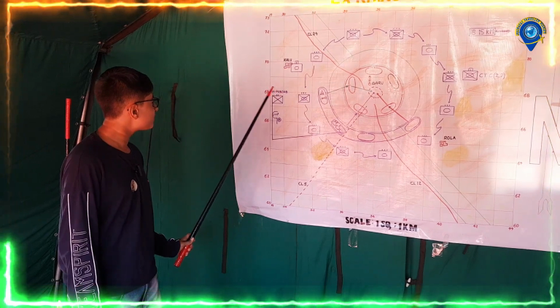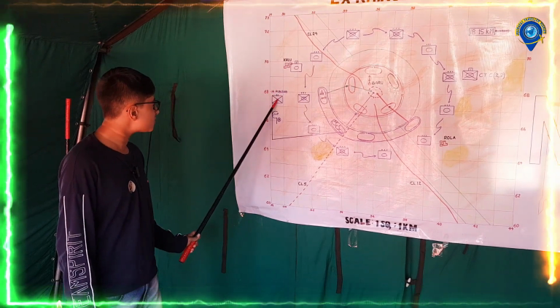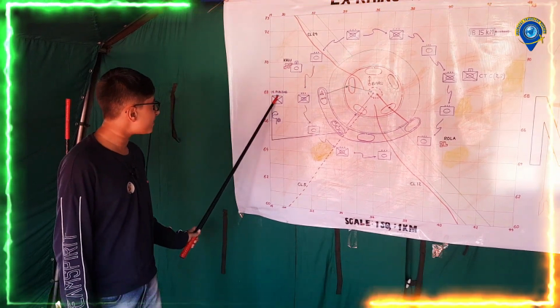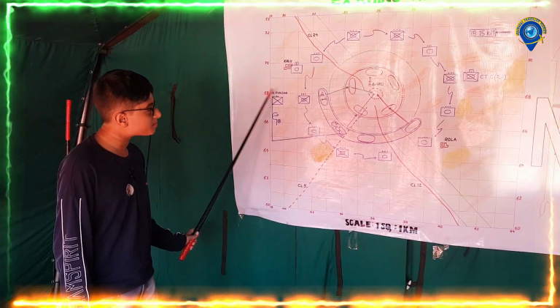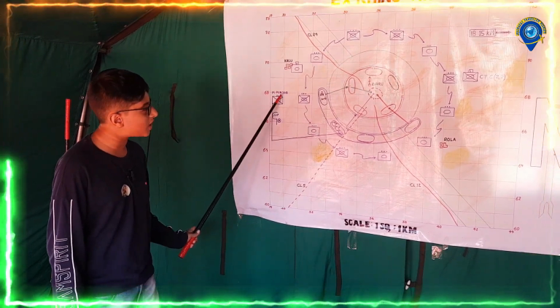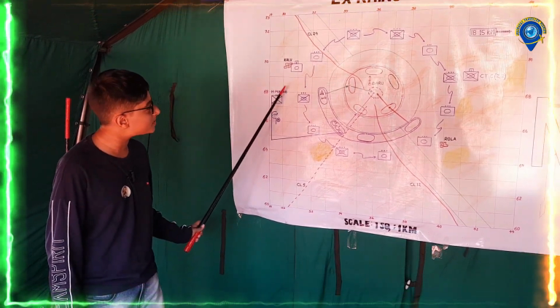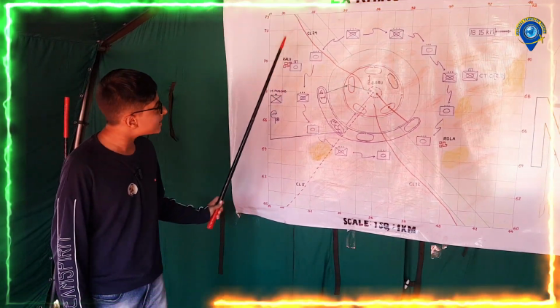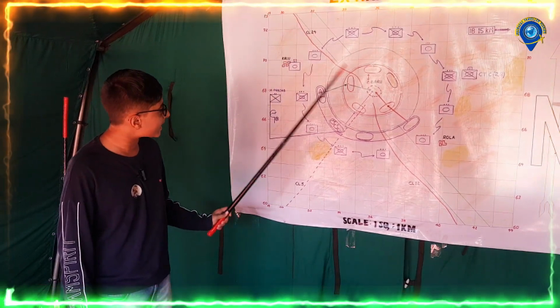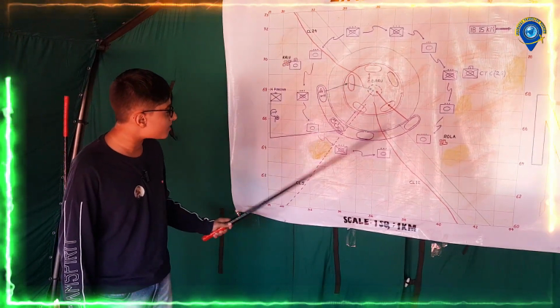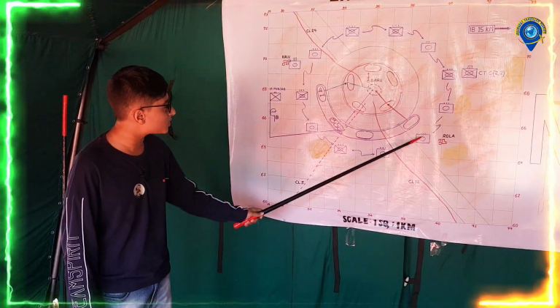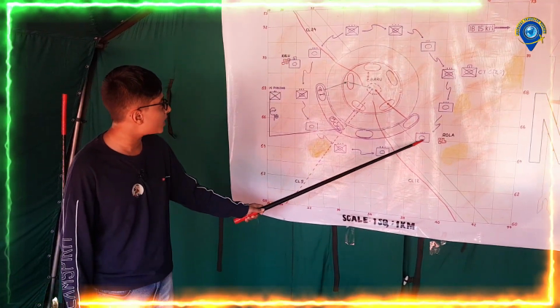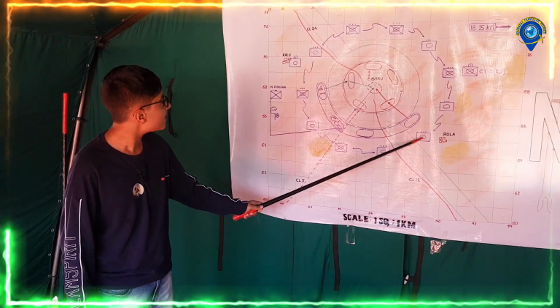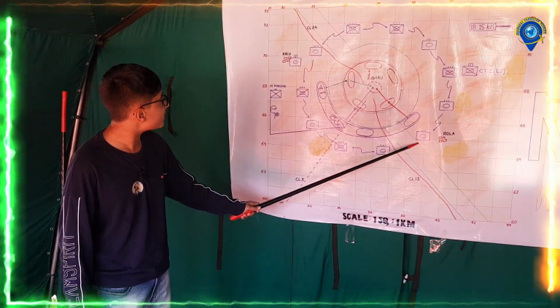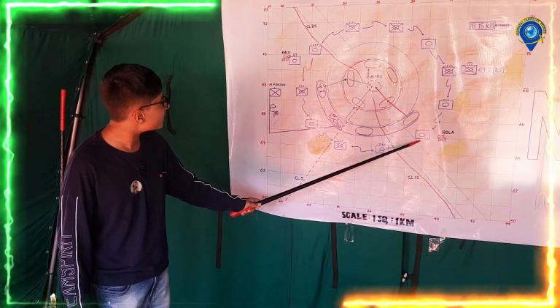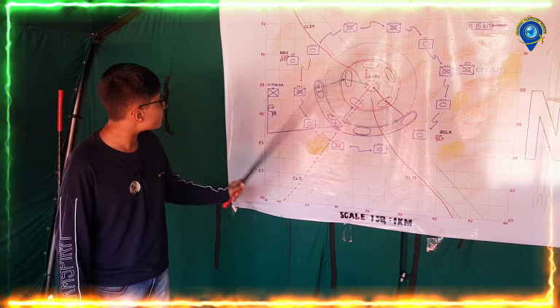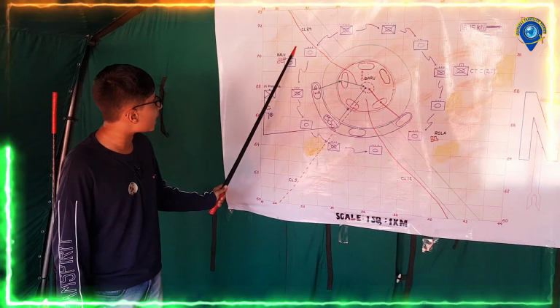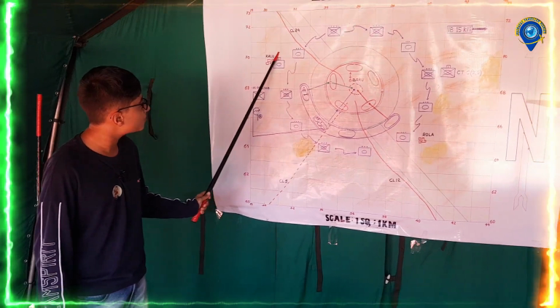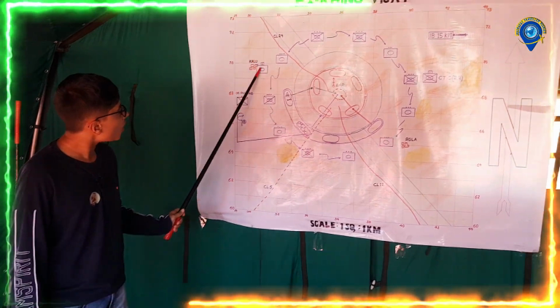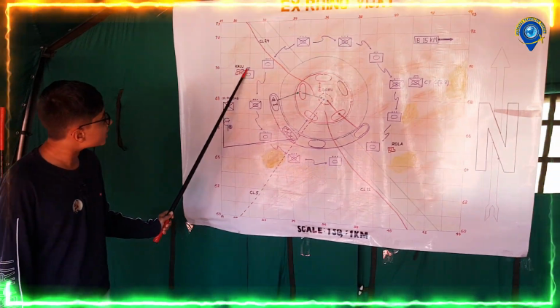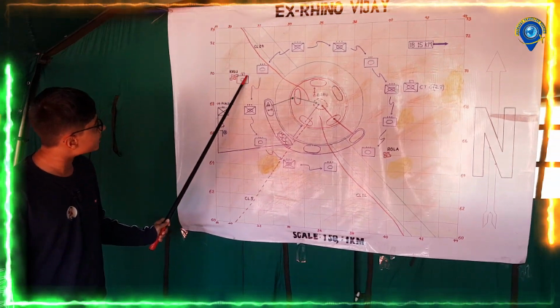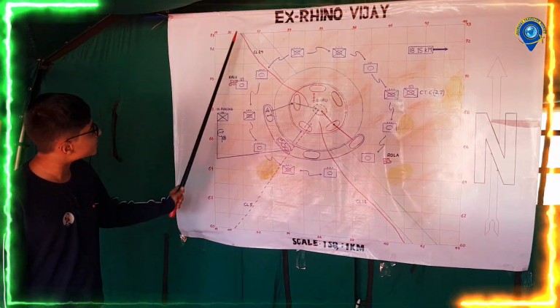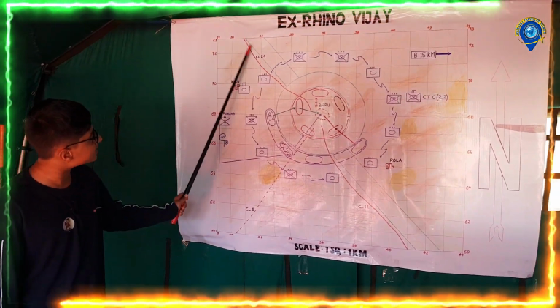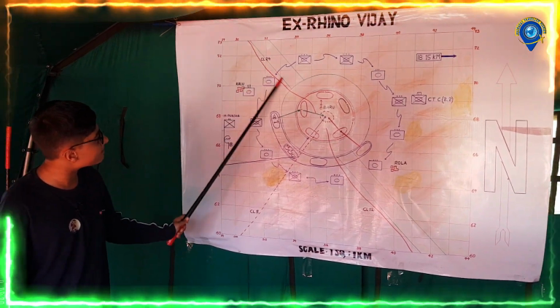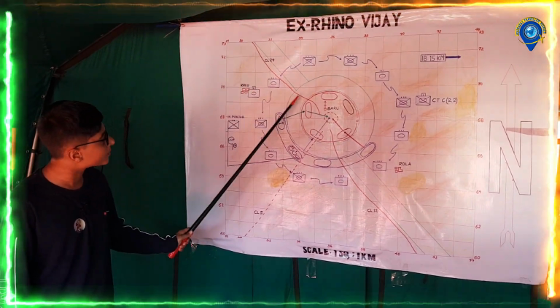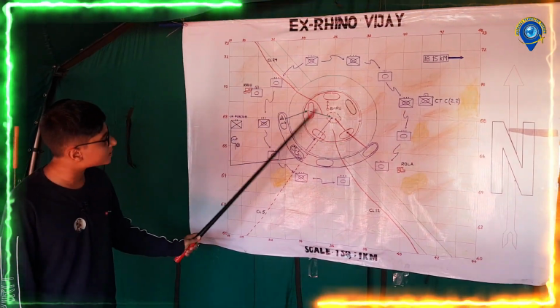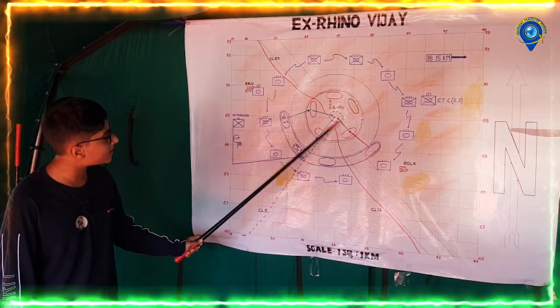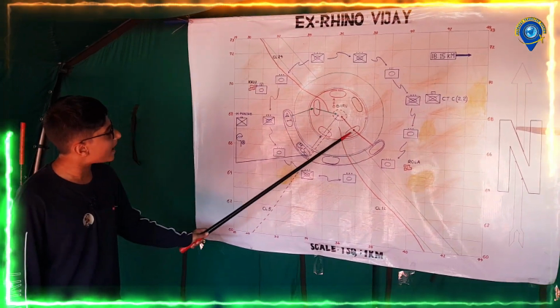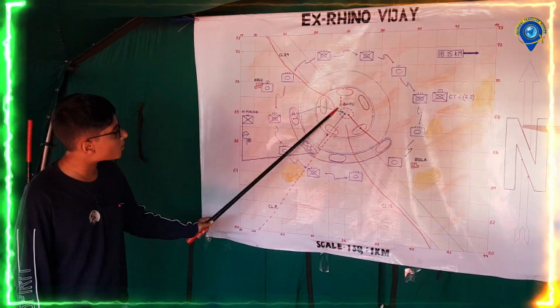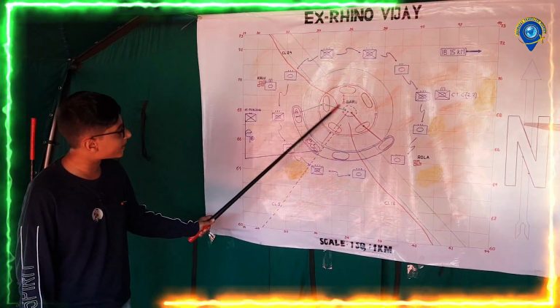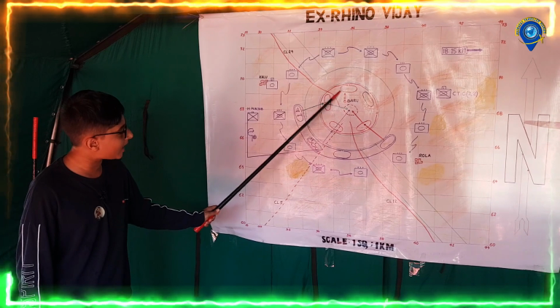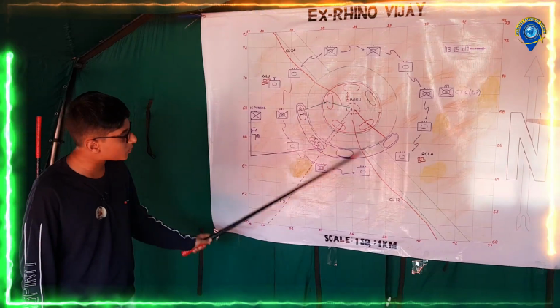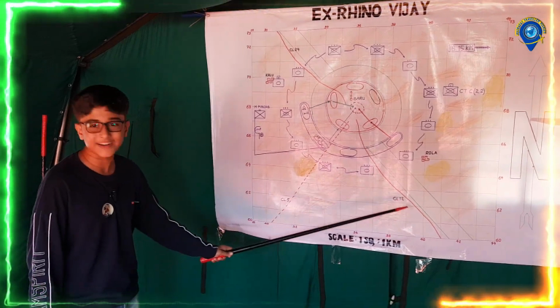The first regiment was Punjab, the second one was Gola, and the other one was Kalu. All three of them, as you can see, made routes here showing how to attack and how to retreat.